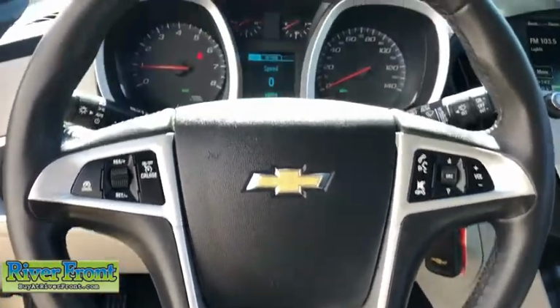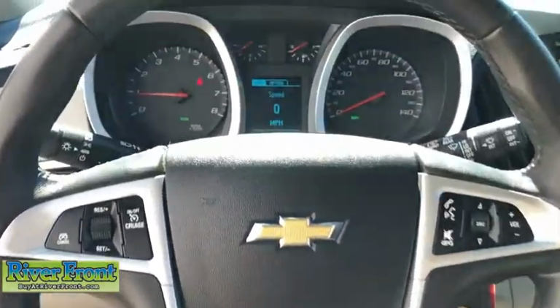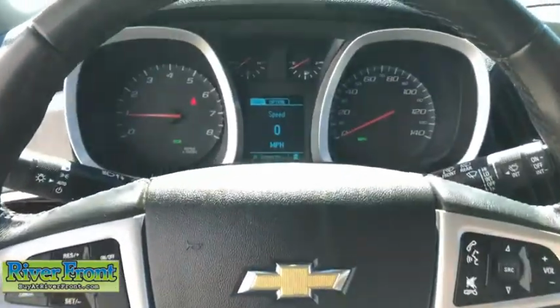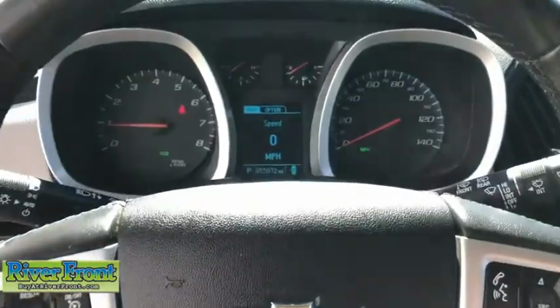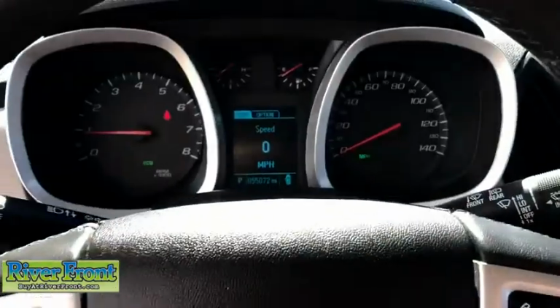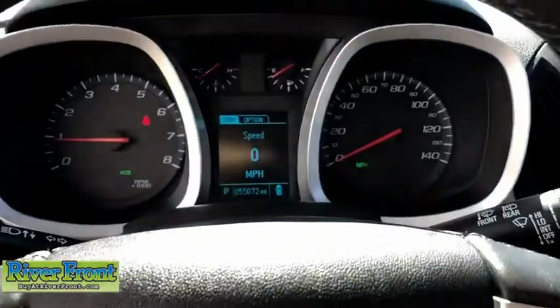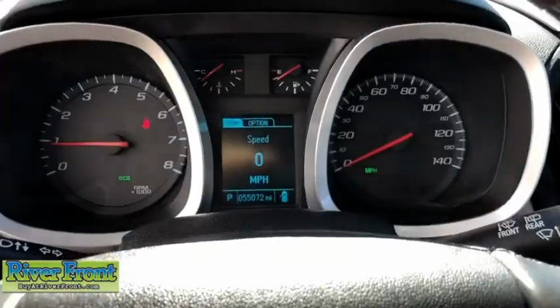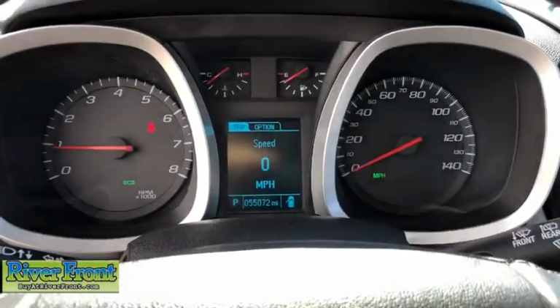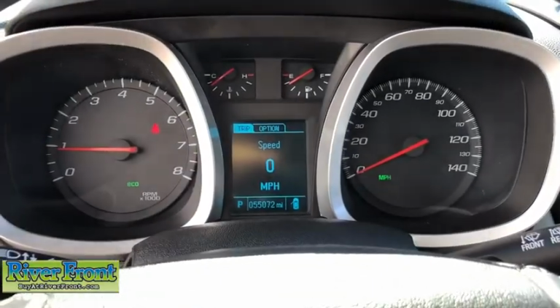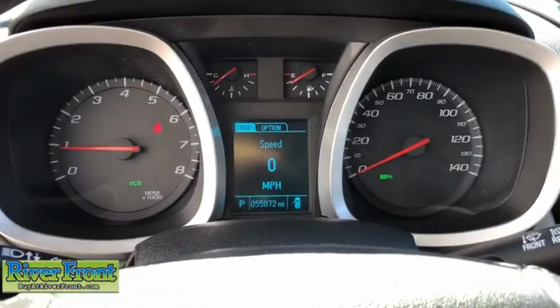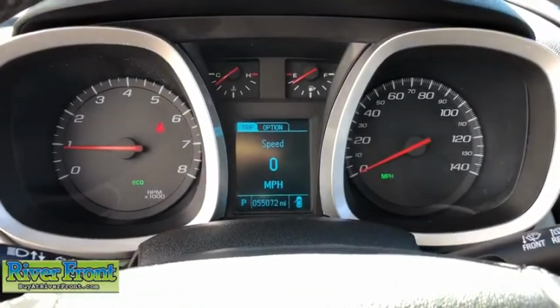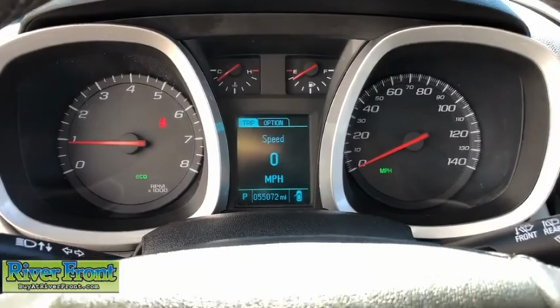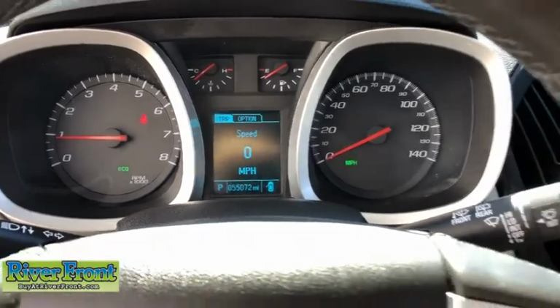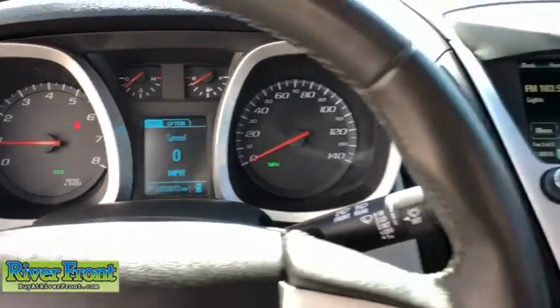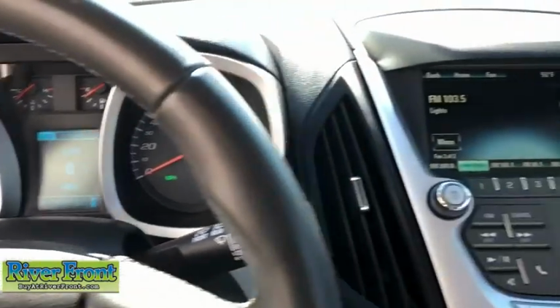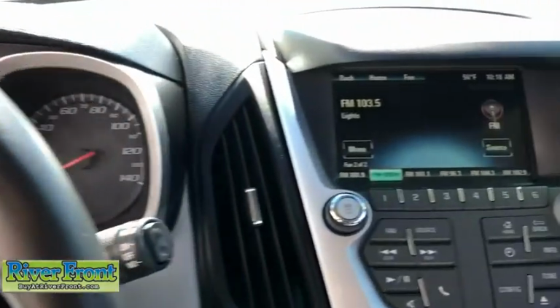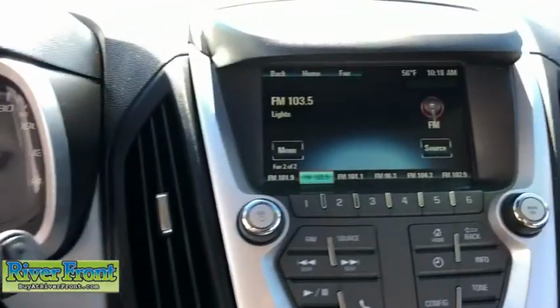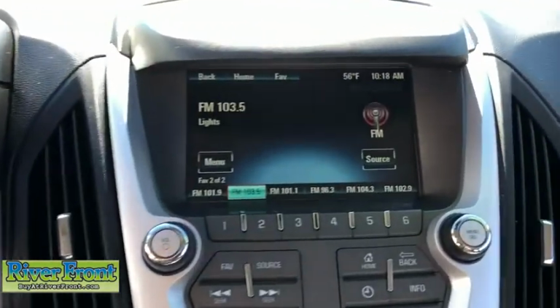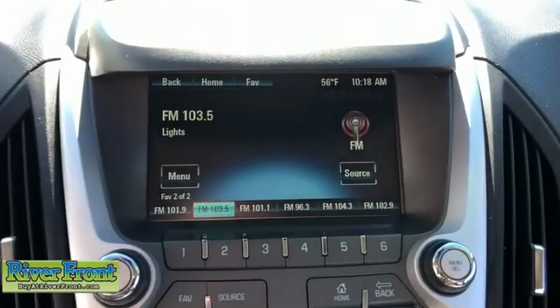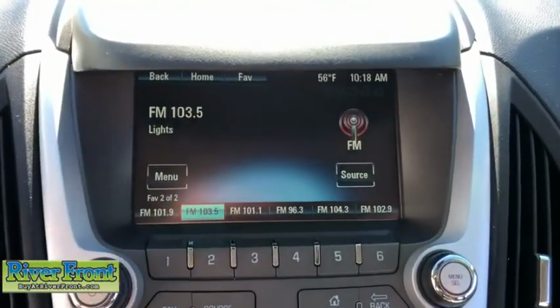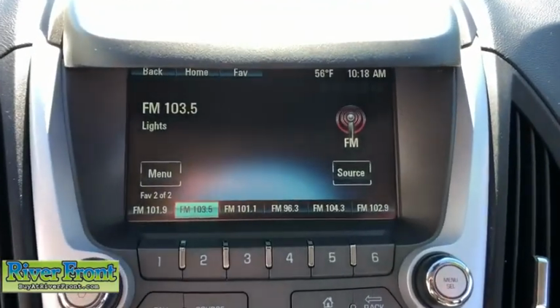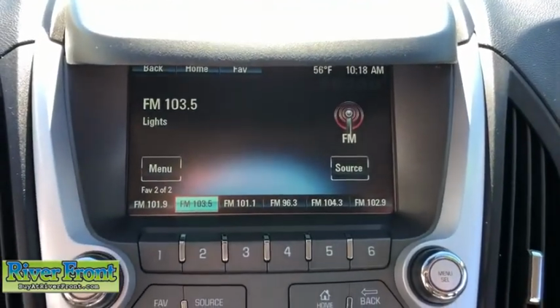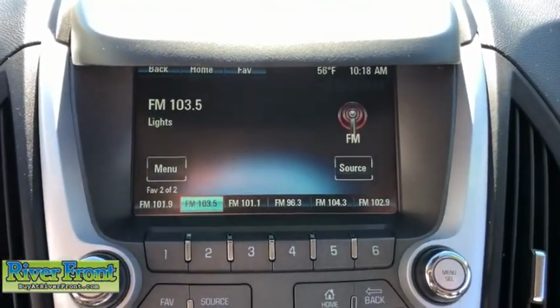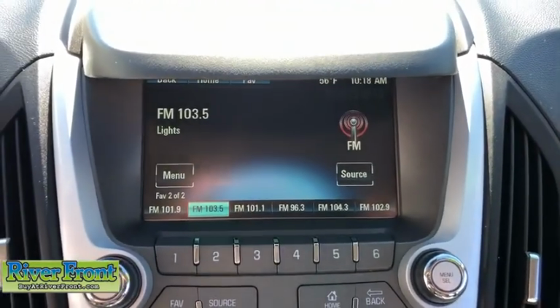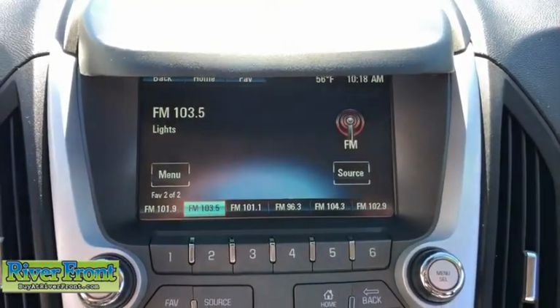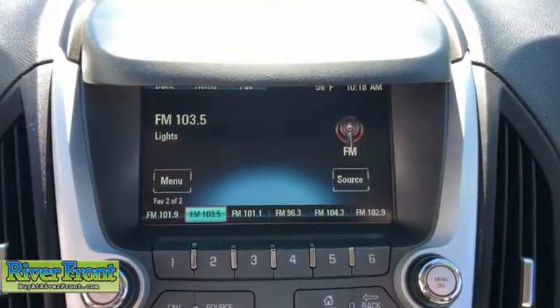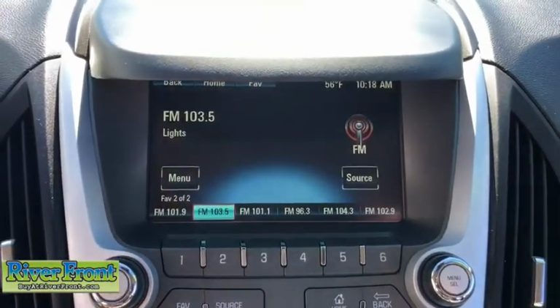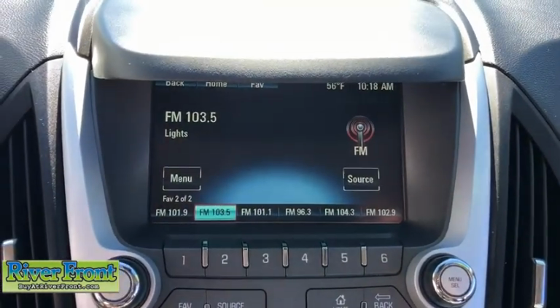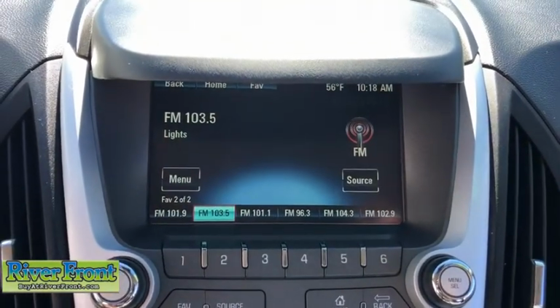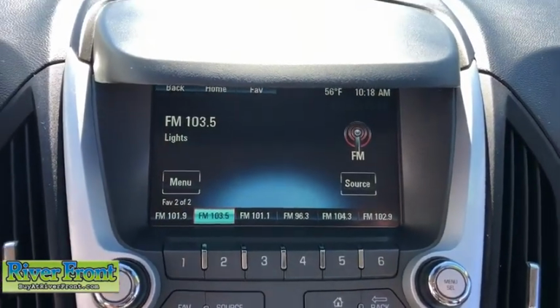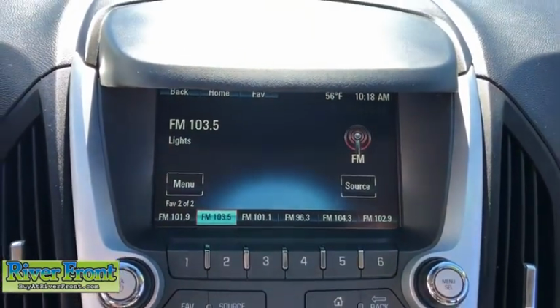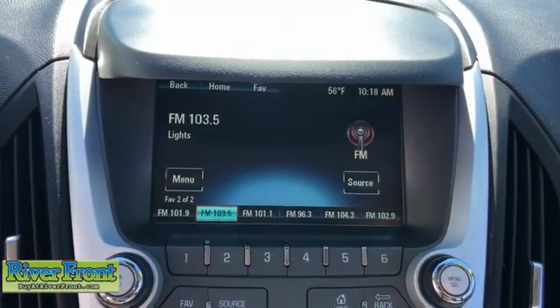Remote keyless entry, Sirius satellite radio, brake assist, panic alarm, tachometer, driver vanity mirror, front reading lamps.